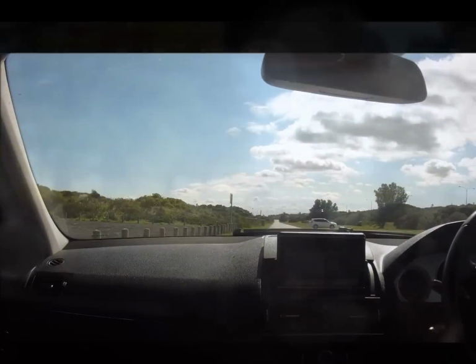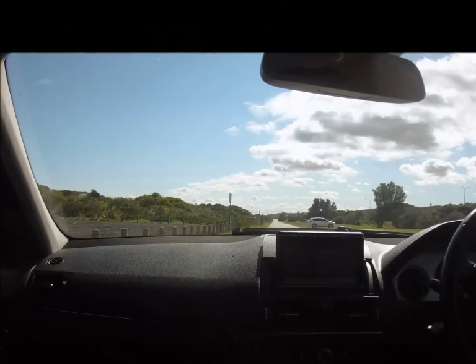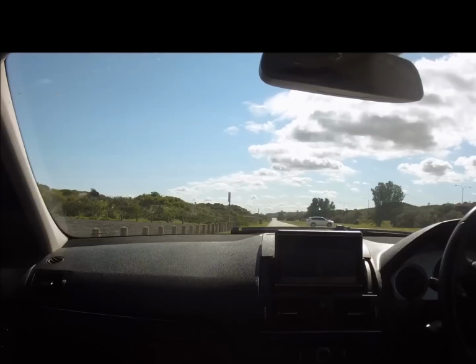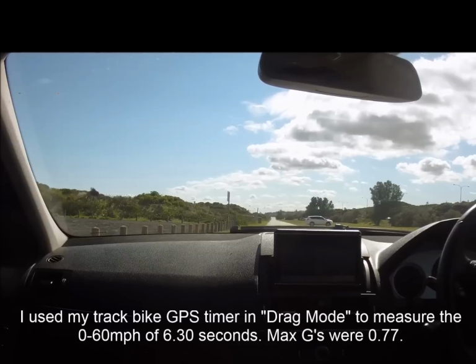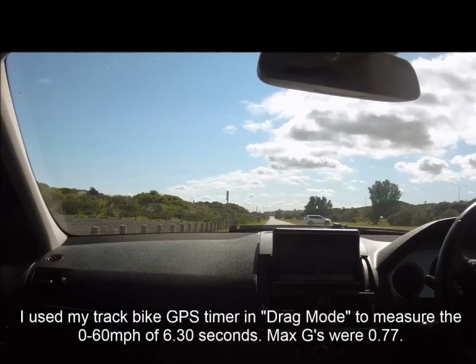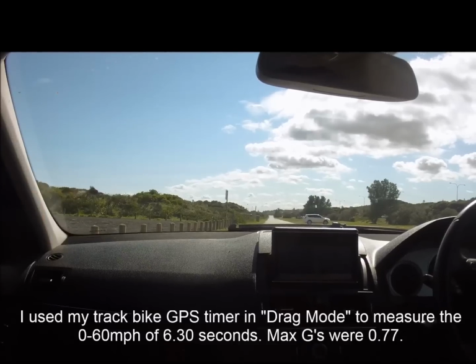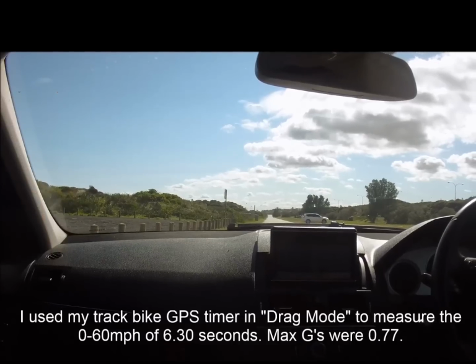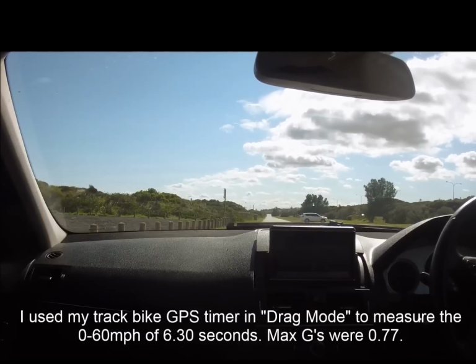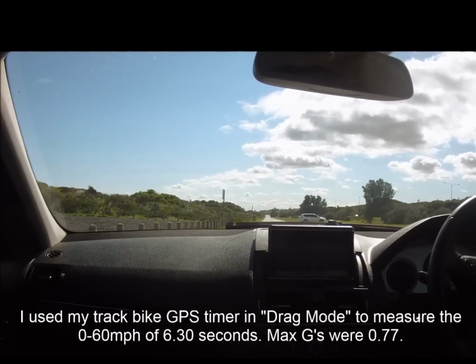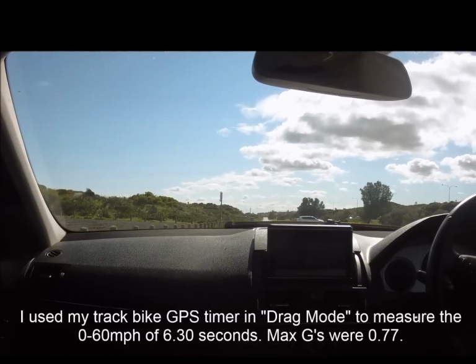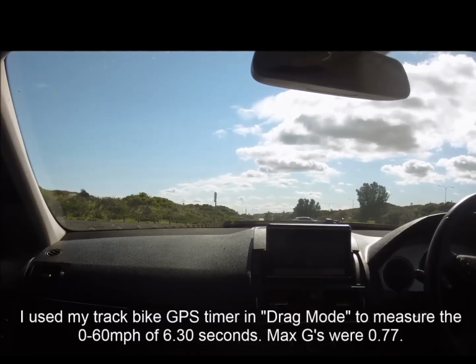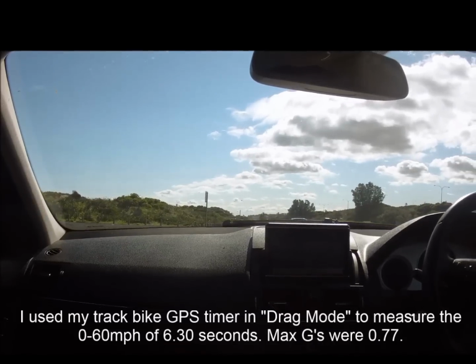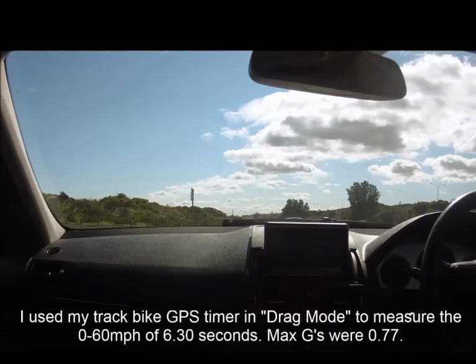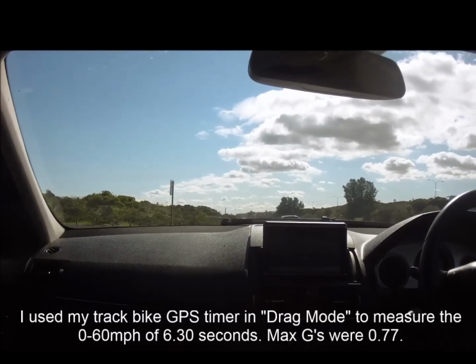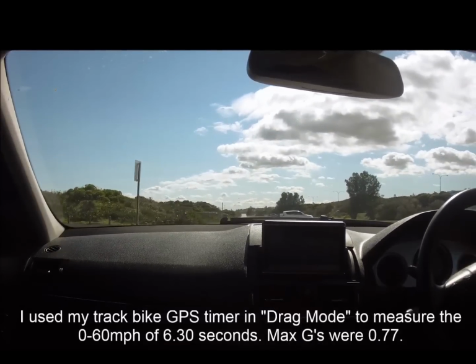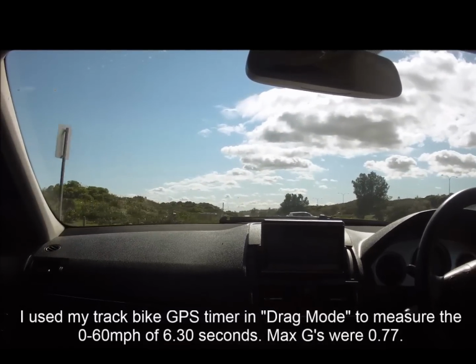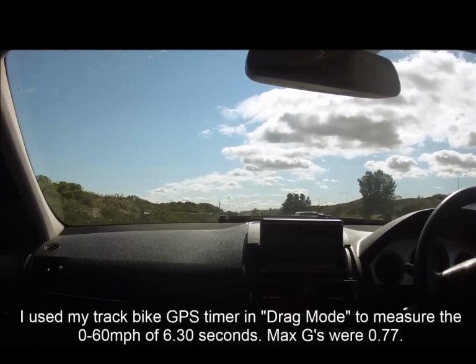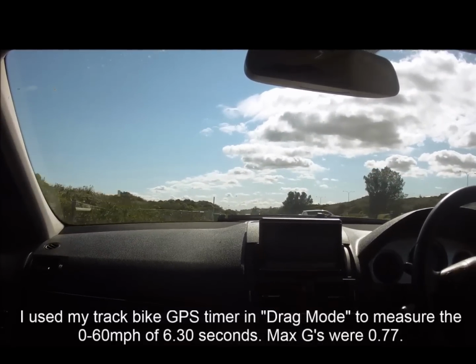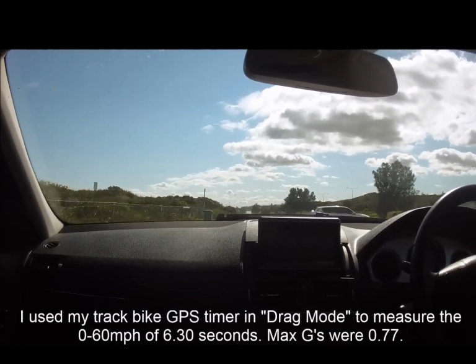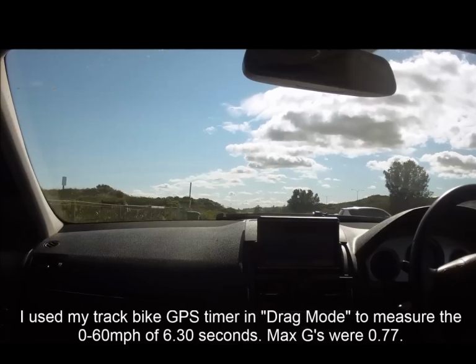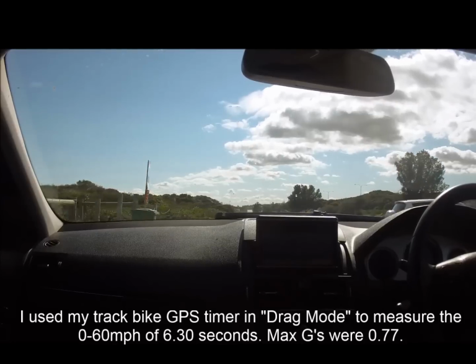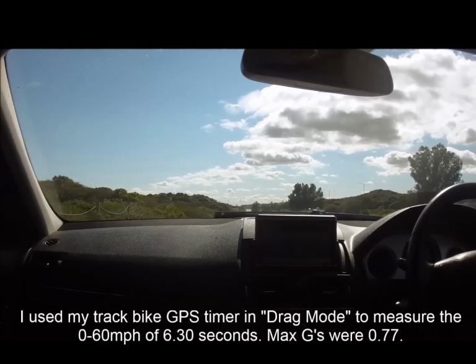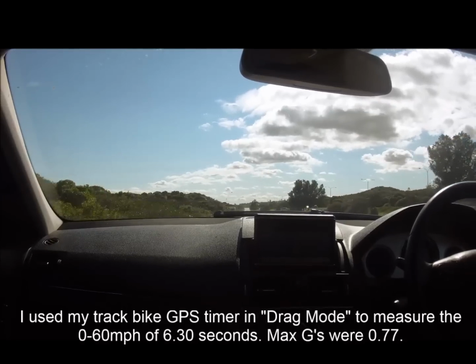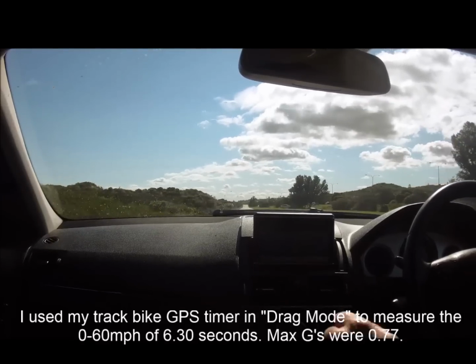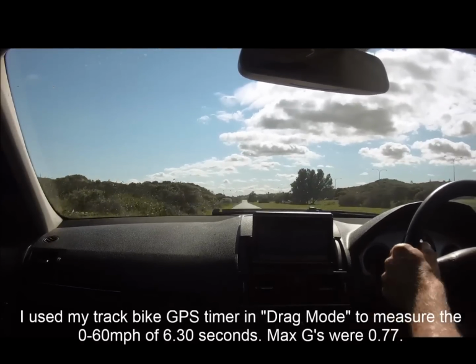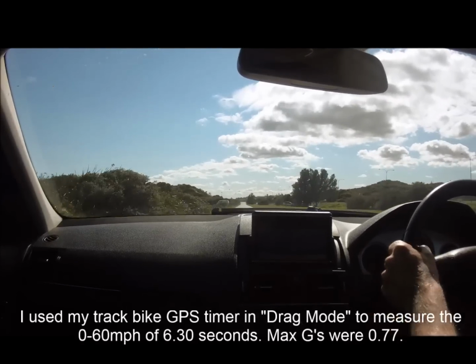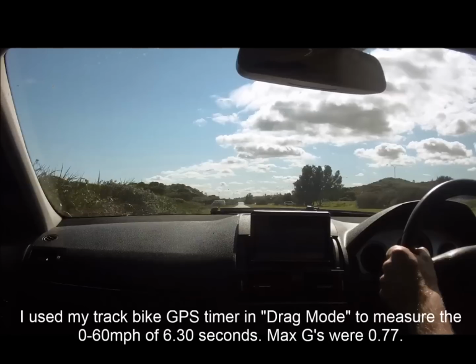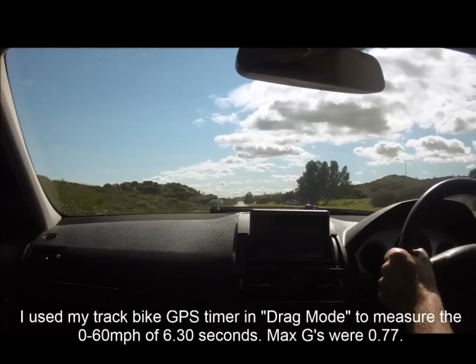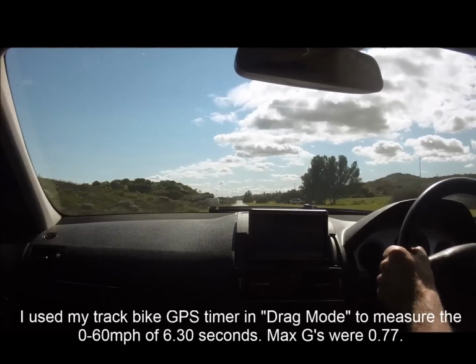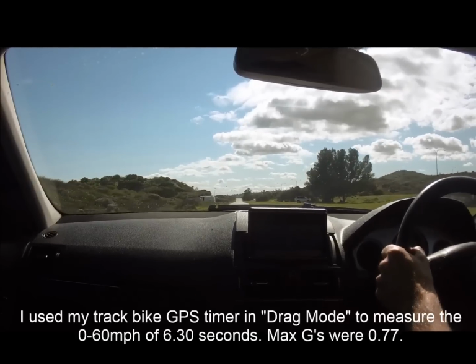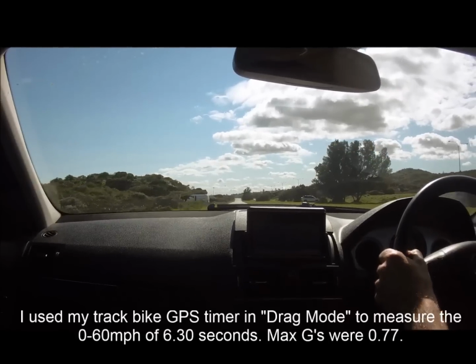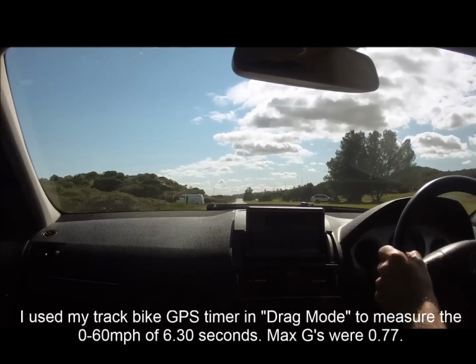I'm doing an acceleration test, 0 to 60 miles per hour, so you can hear it running through the gears. I pulled 6.3 seconds, which is pretty good for the 3-litre V6 turbo diesel — I do have a tuning box.